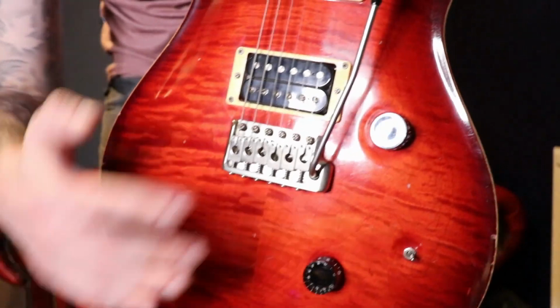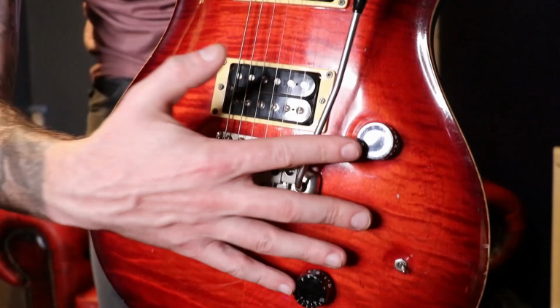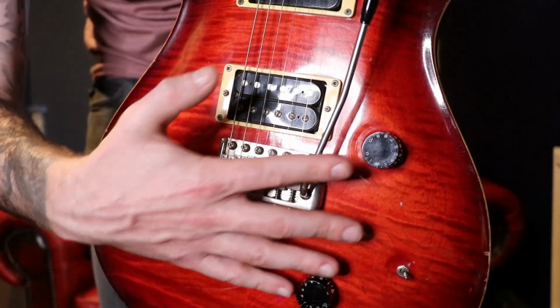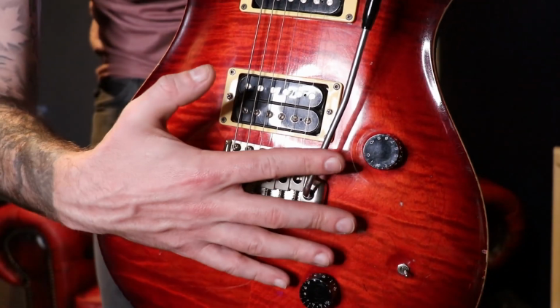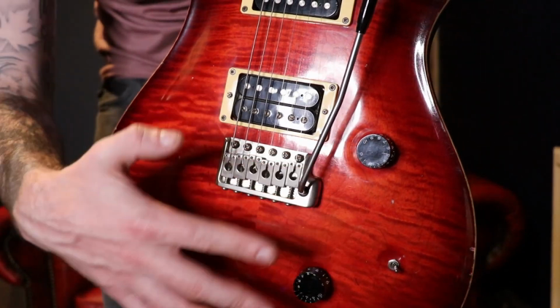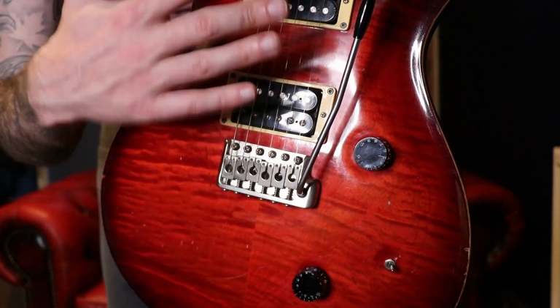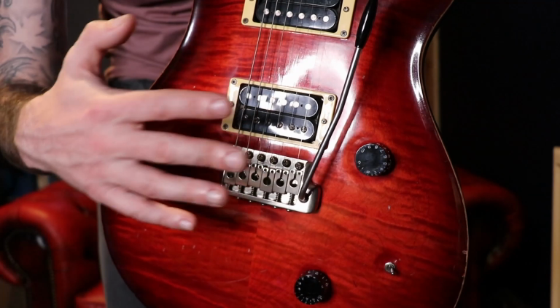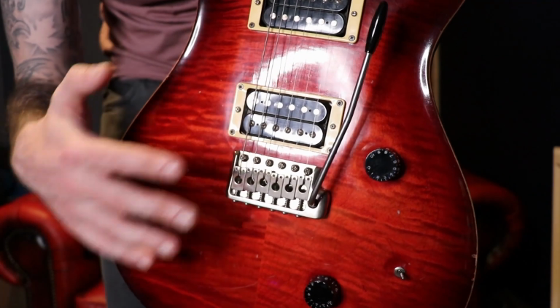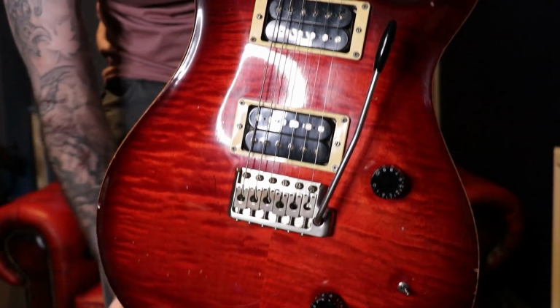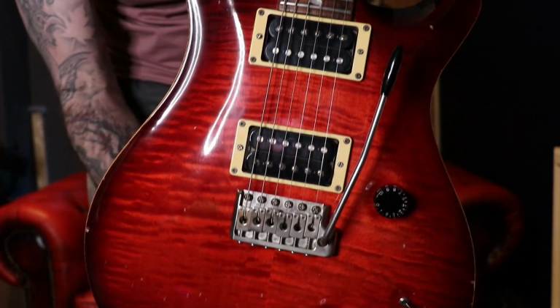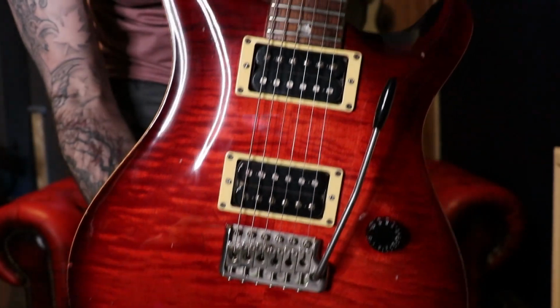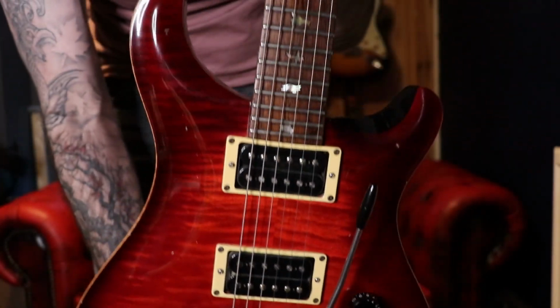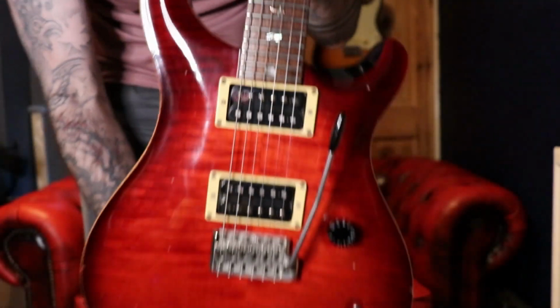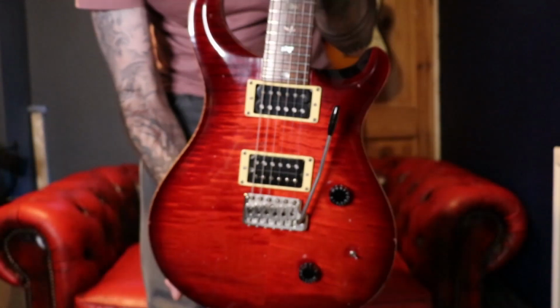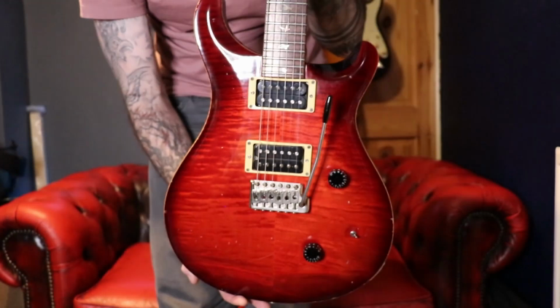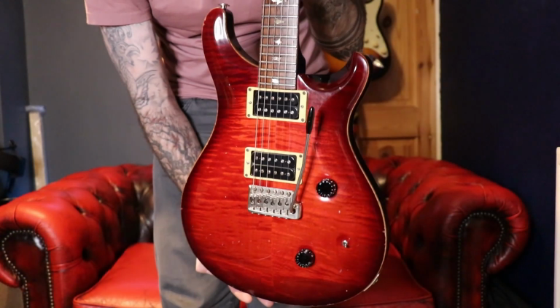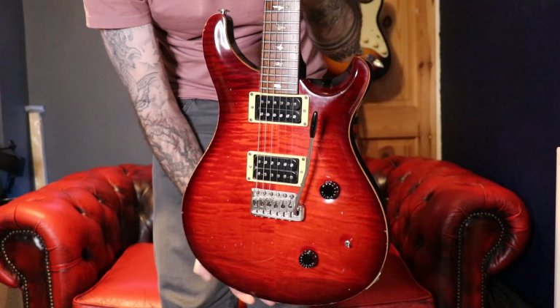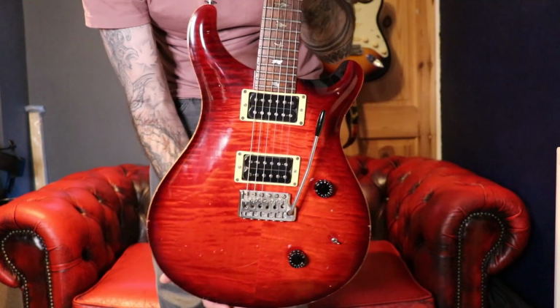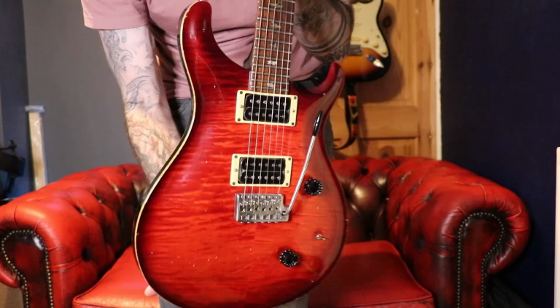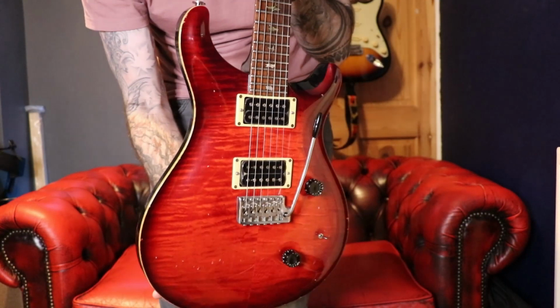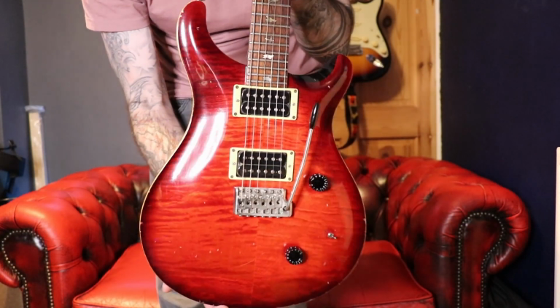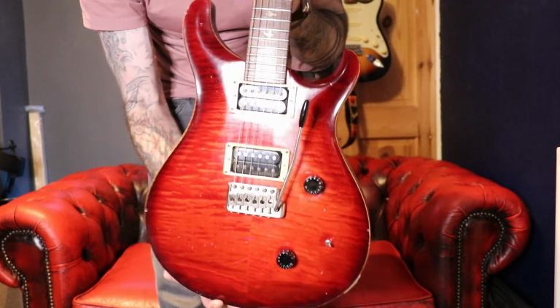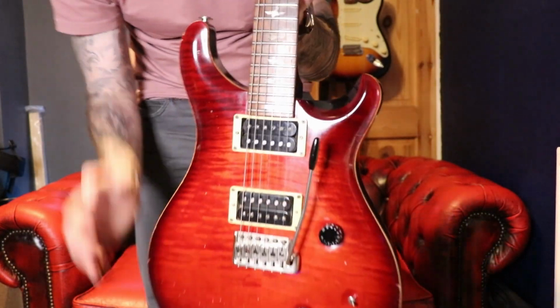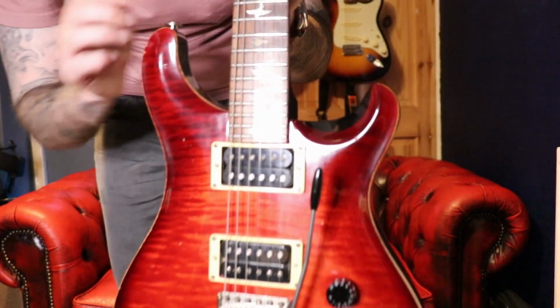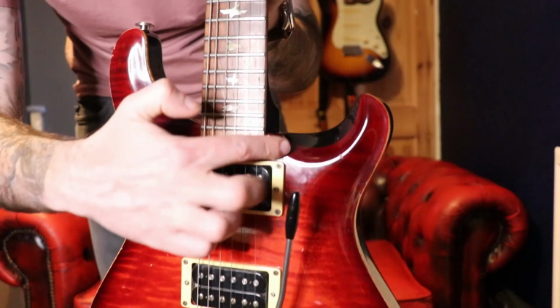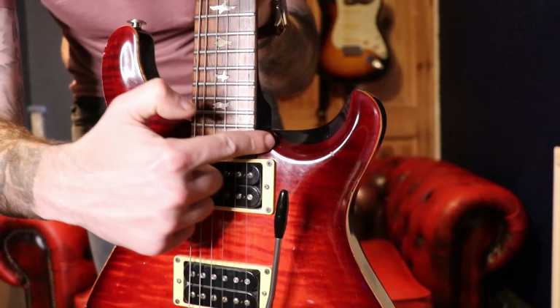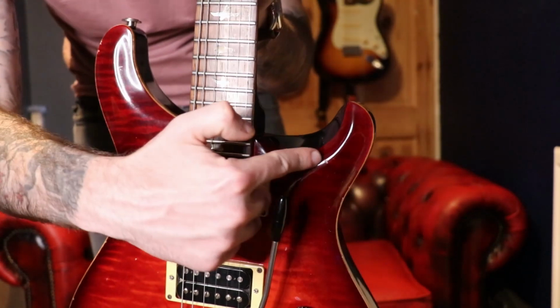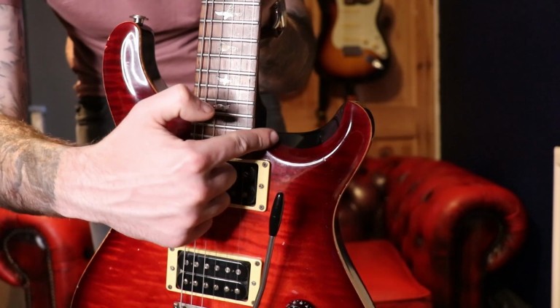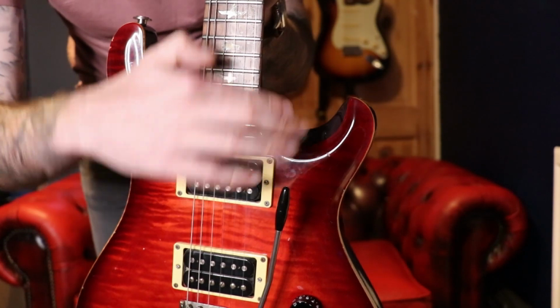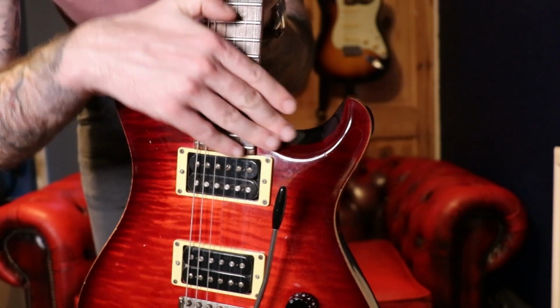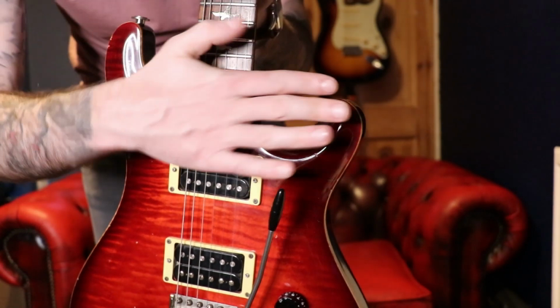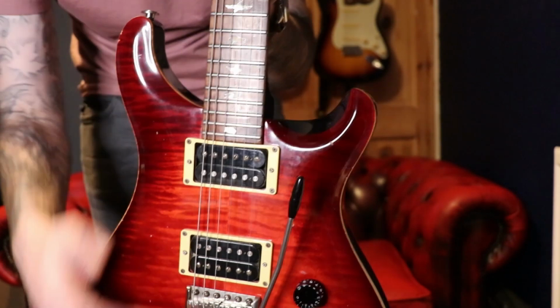We'll come back to the switching when we talk about the sounds because that's one of the things that is different on a modern PRS. But shape-wise, you can see just how little it's changed over the years — even the bevel here is pretty much the same depth and angle.